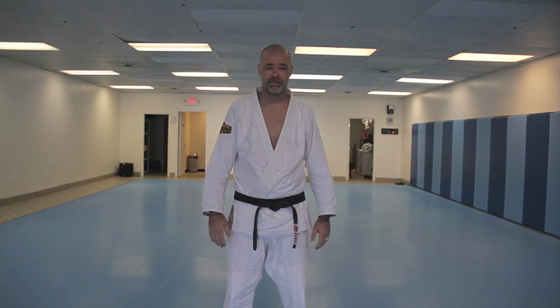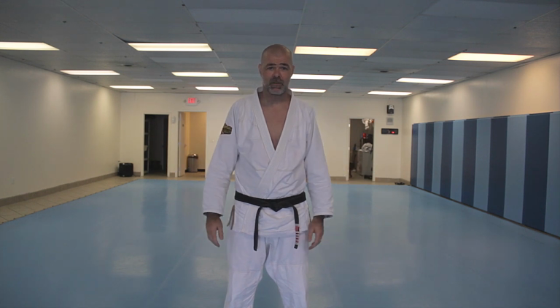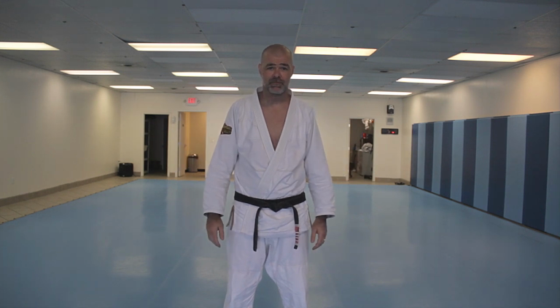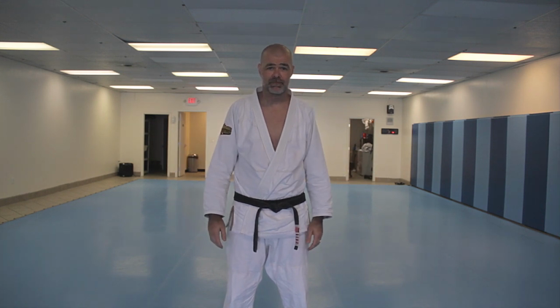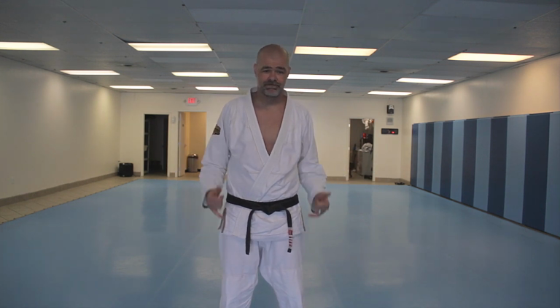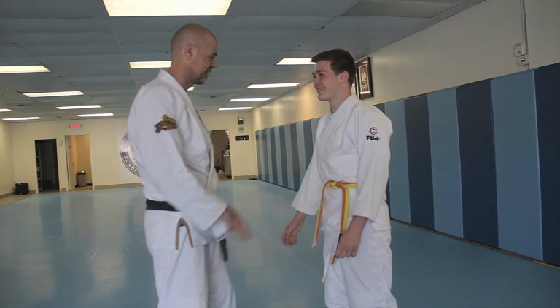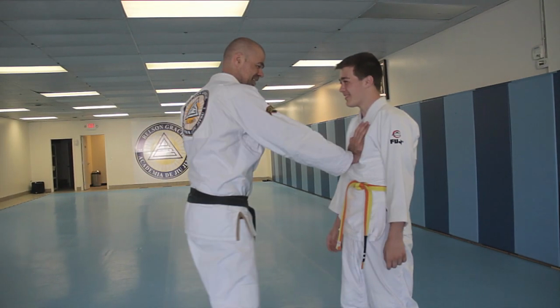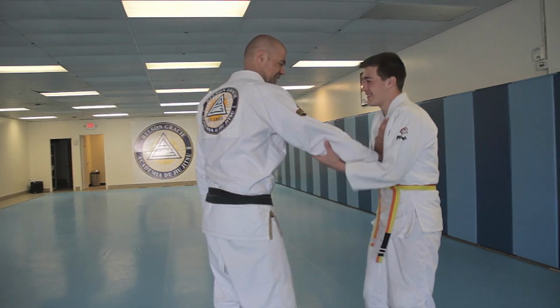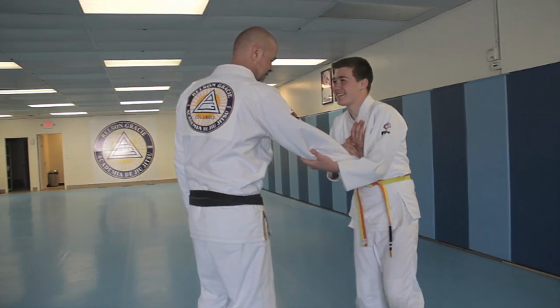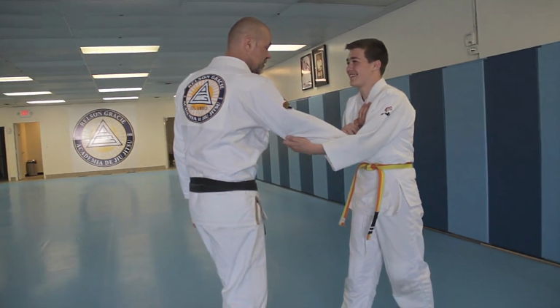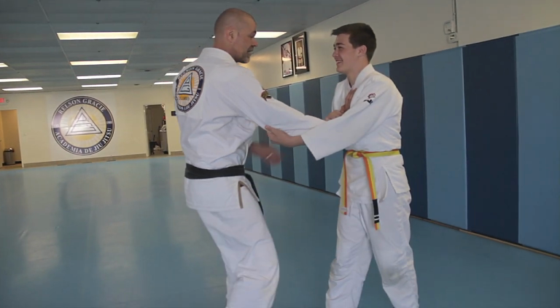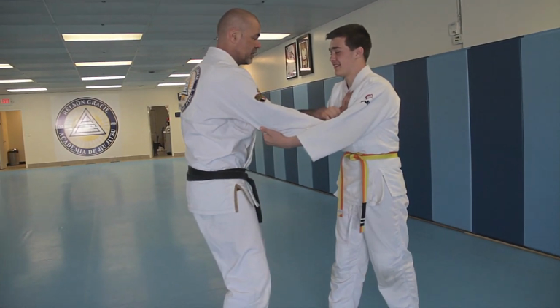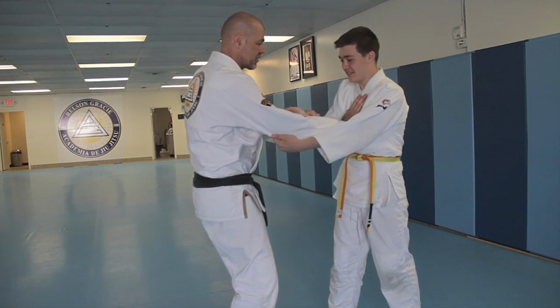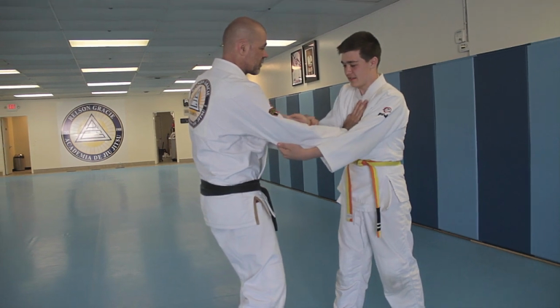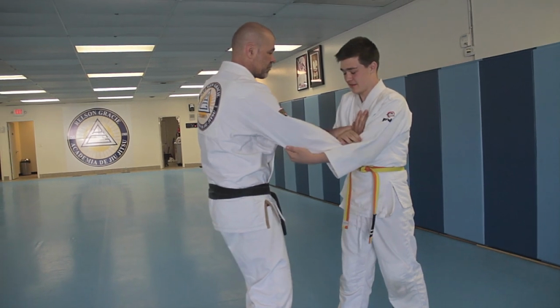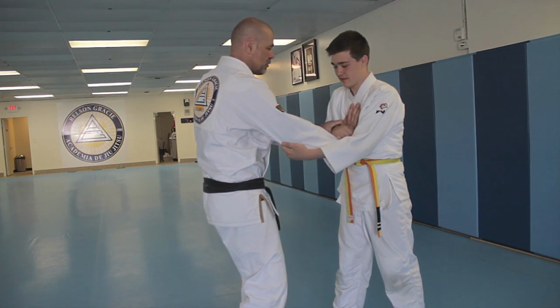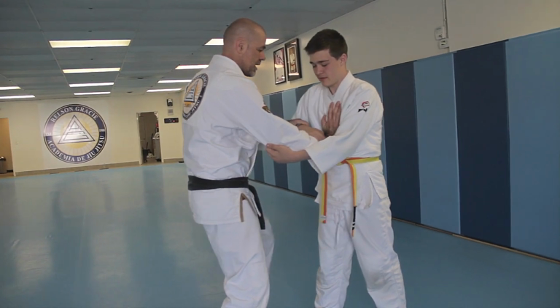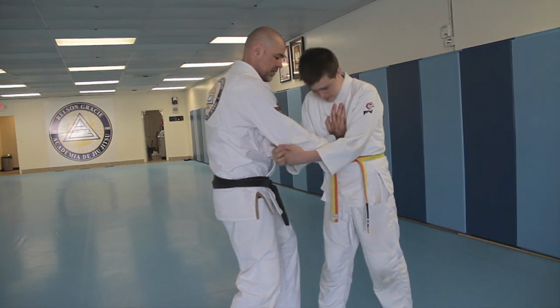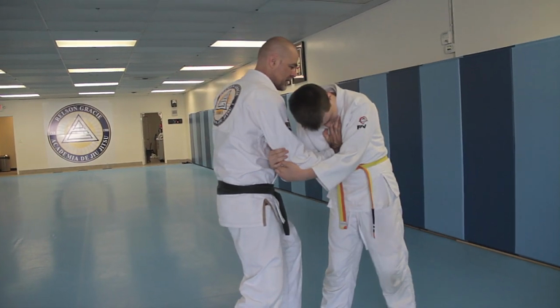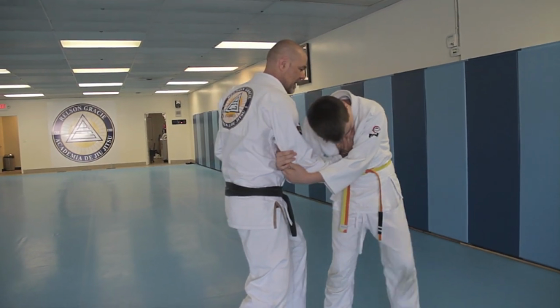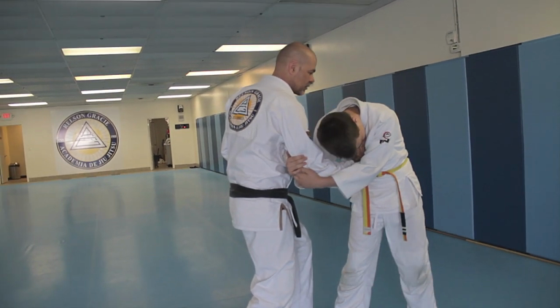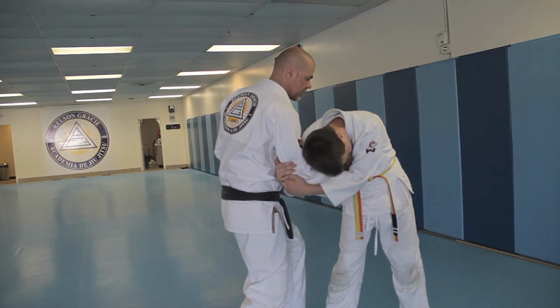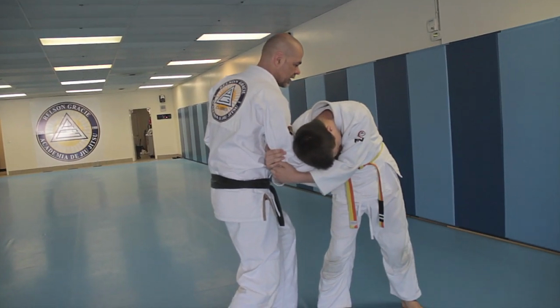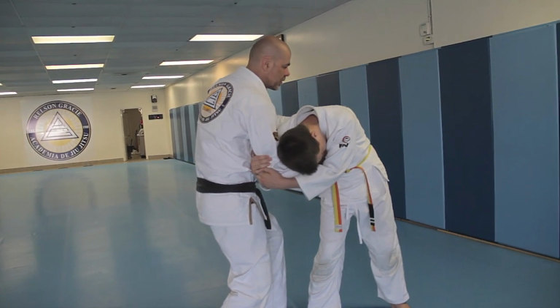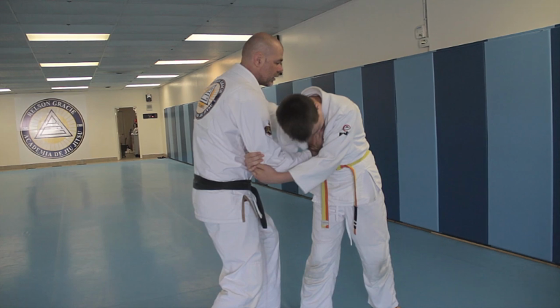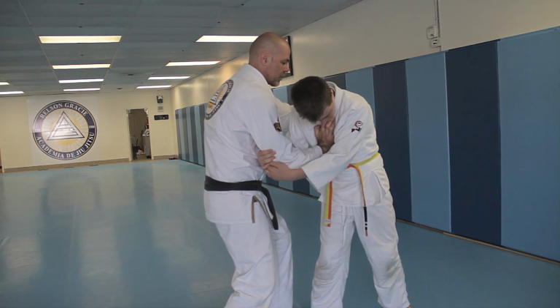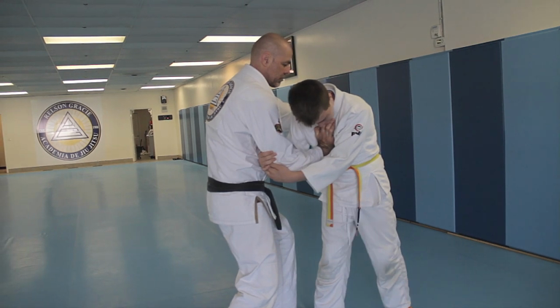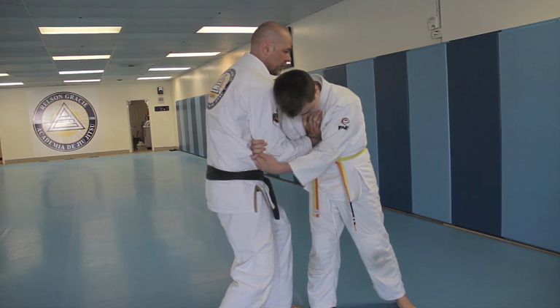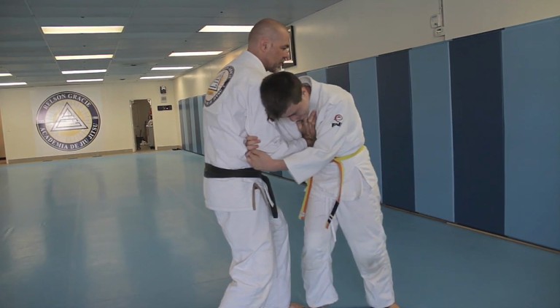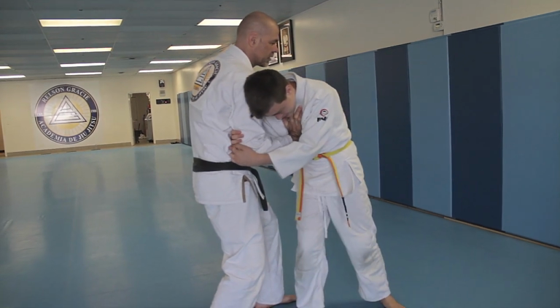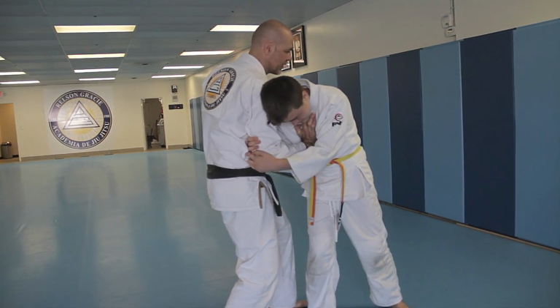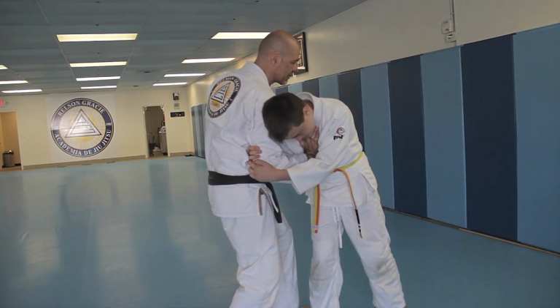How to tie your belt. Remember, slap here first, boom, and then behind. Now a little bit more — close, pull it in, pull yourself into it.